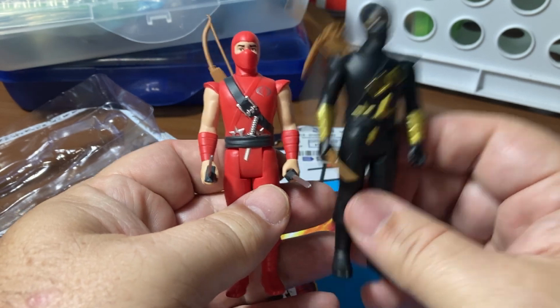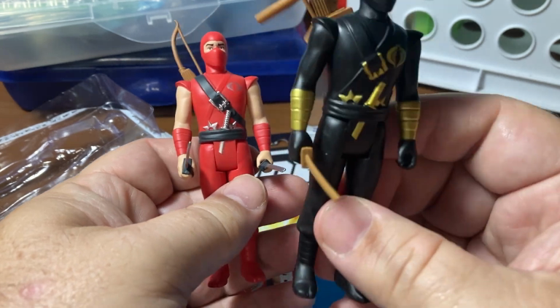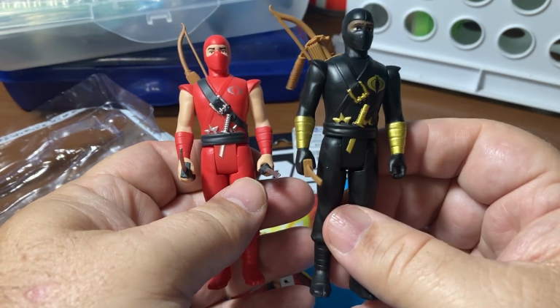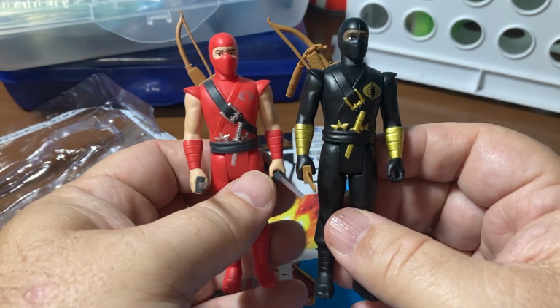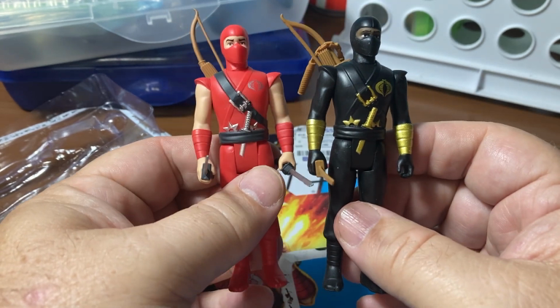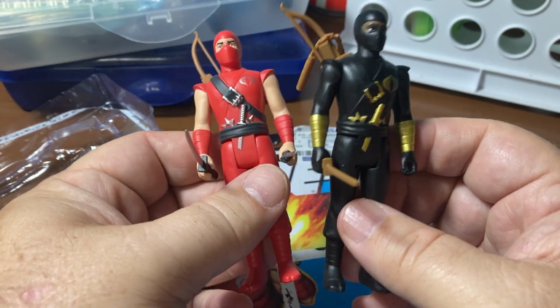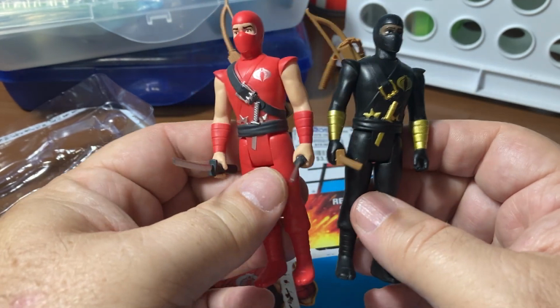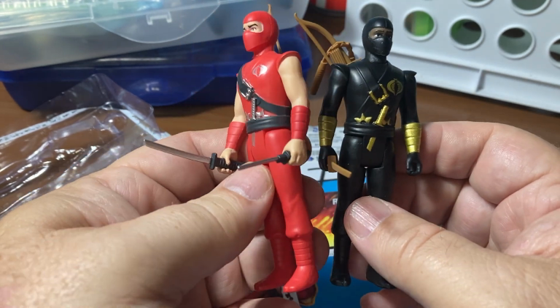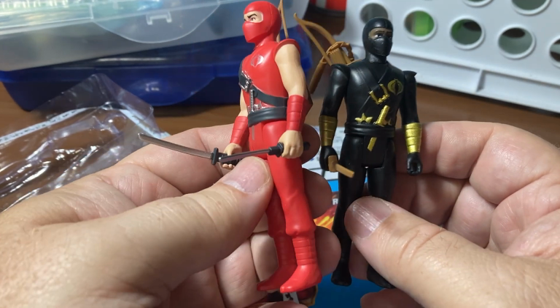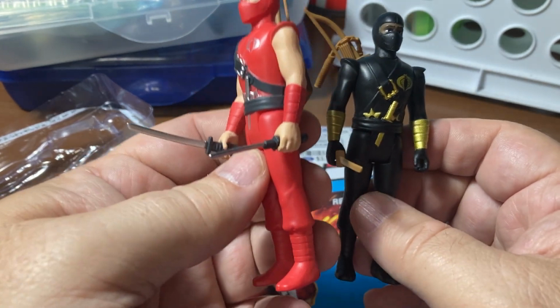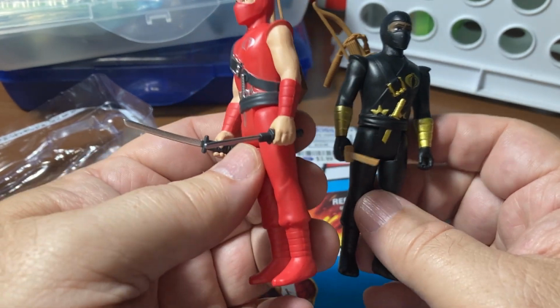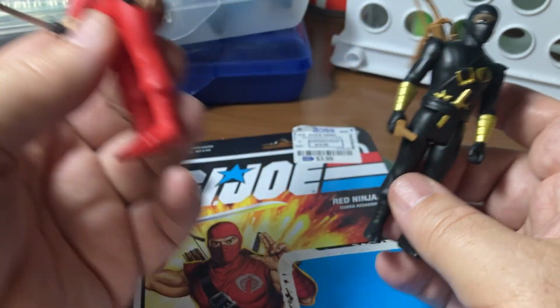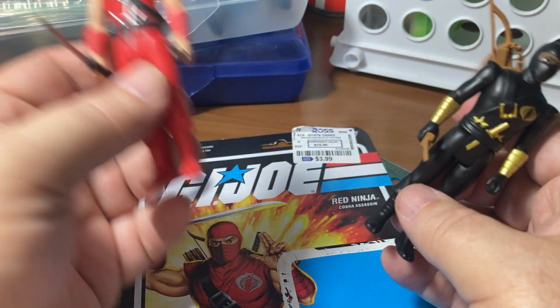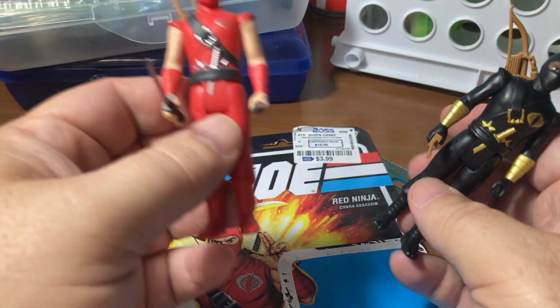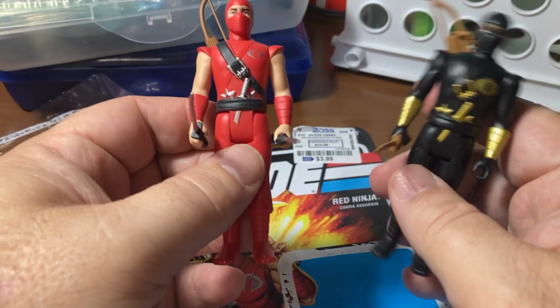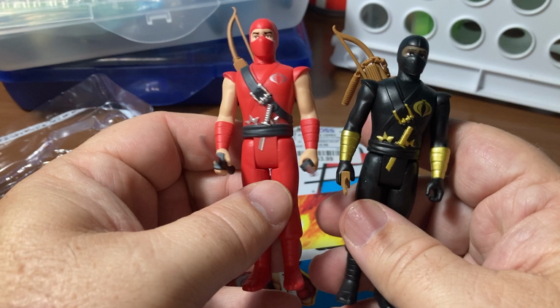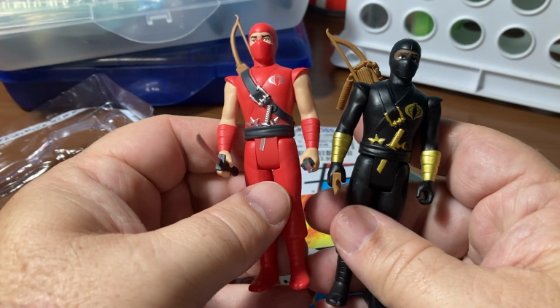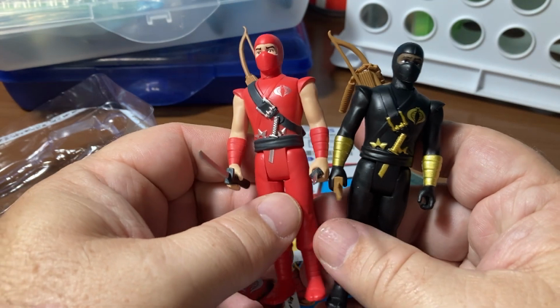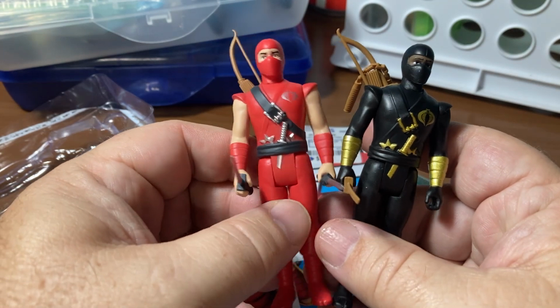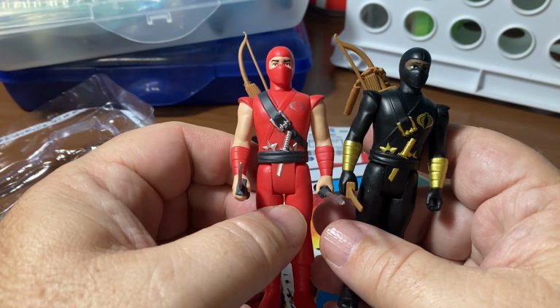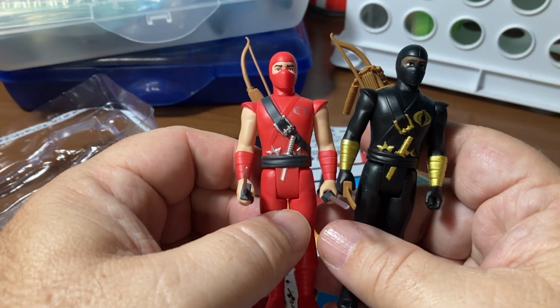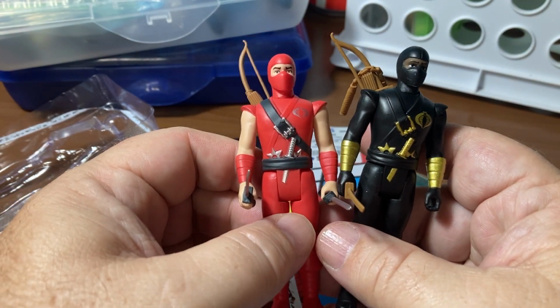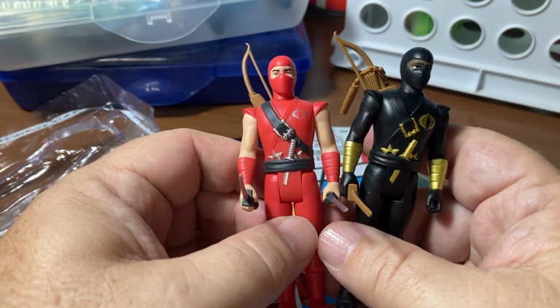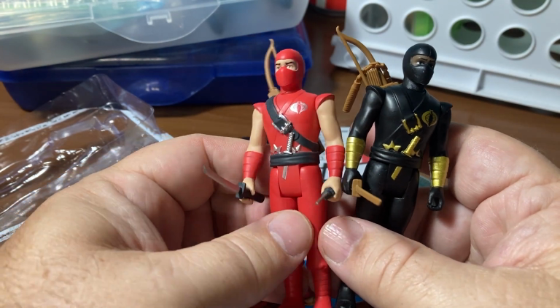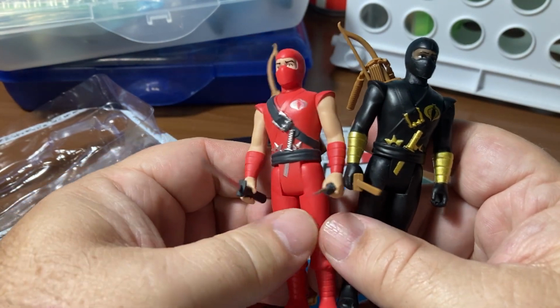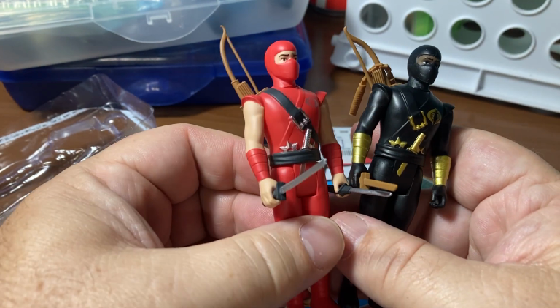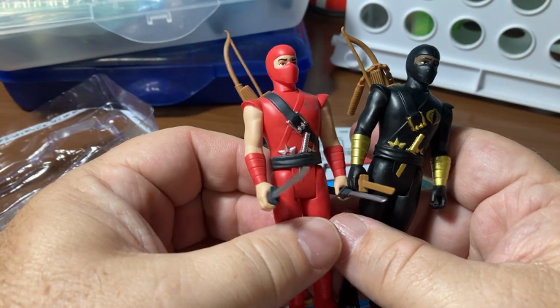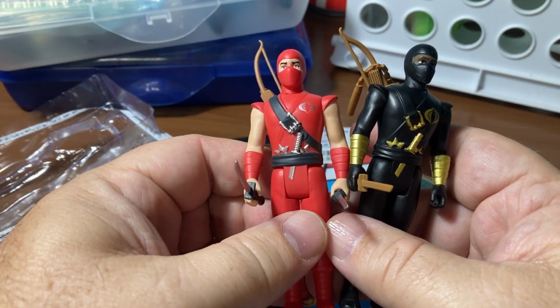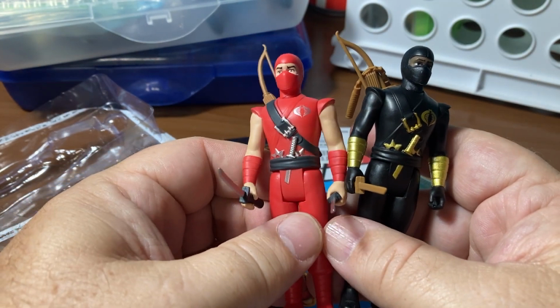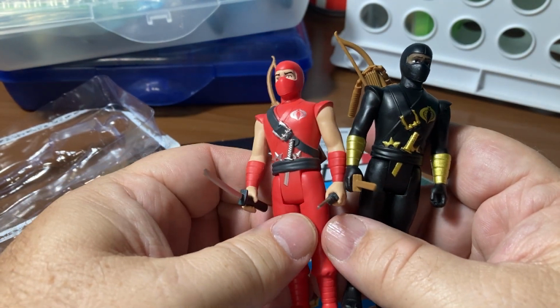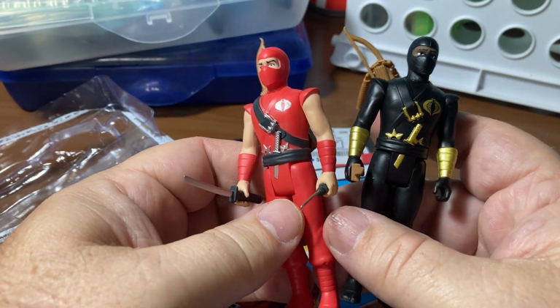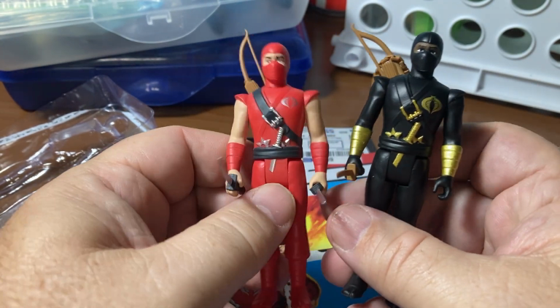Maybe he just uses wooden weapons - I have no idea. I don't know anything about this particular character. Red ninja, red shinobi - they're kind of working all over the place; there's not like one specific Red Ninja in particular.